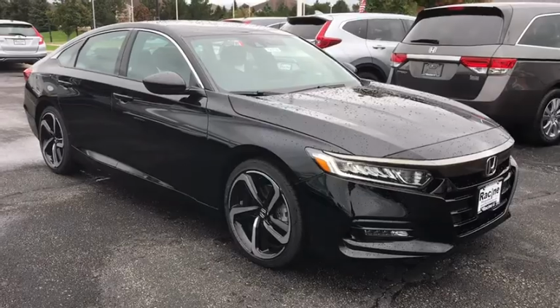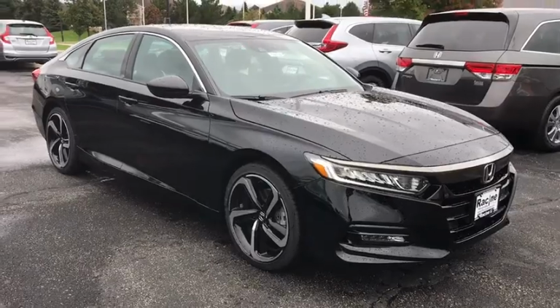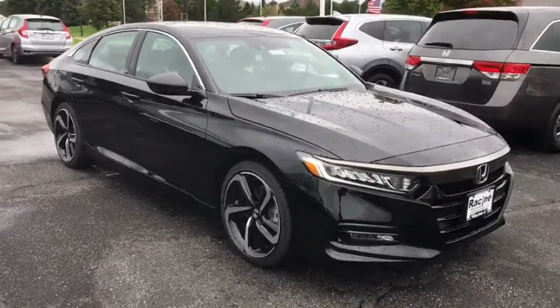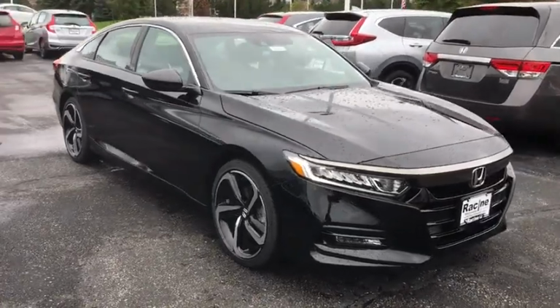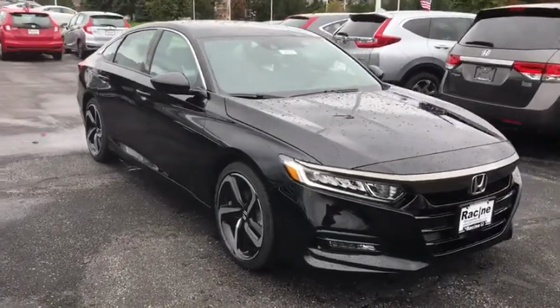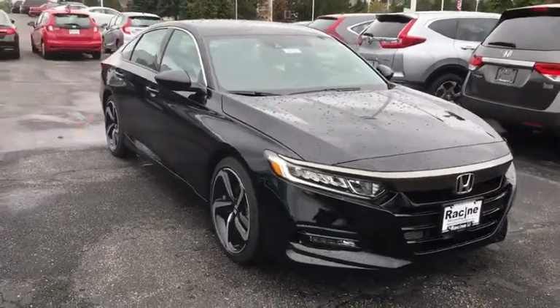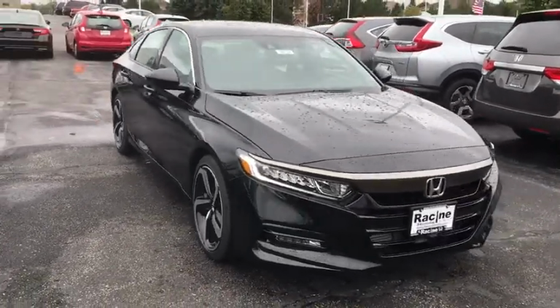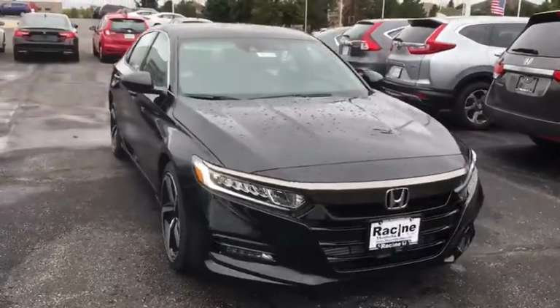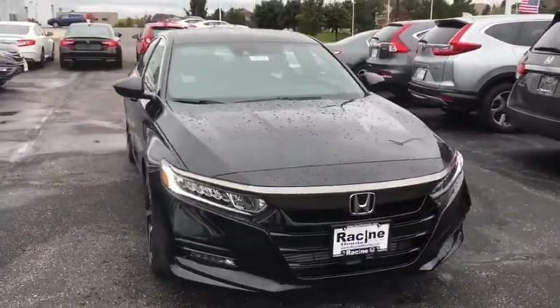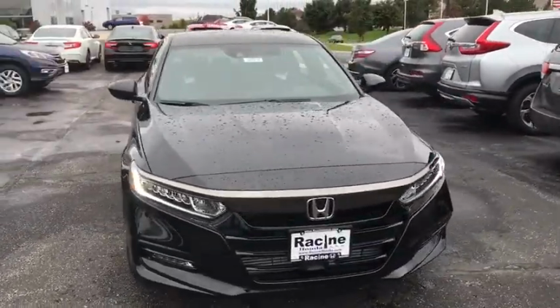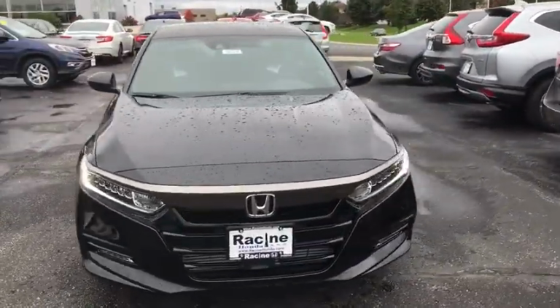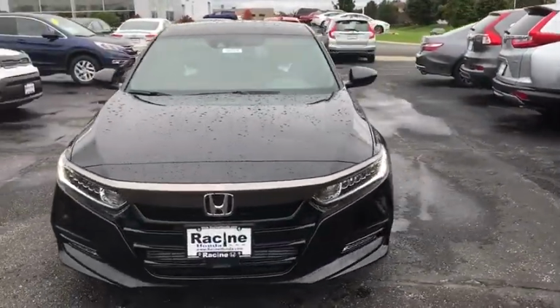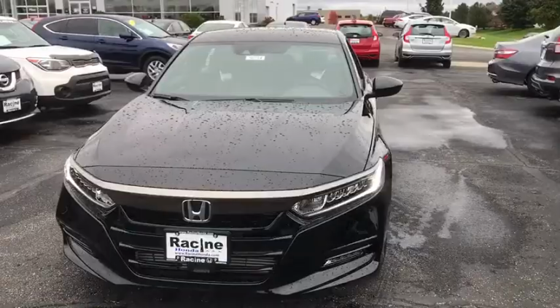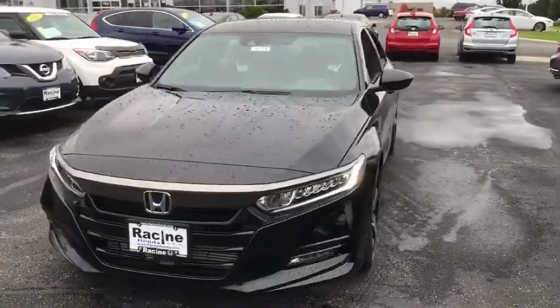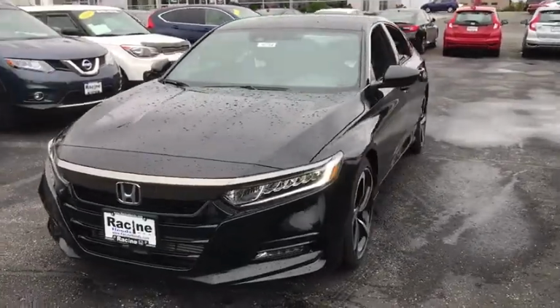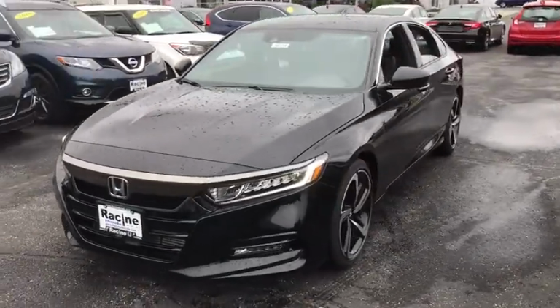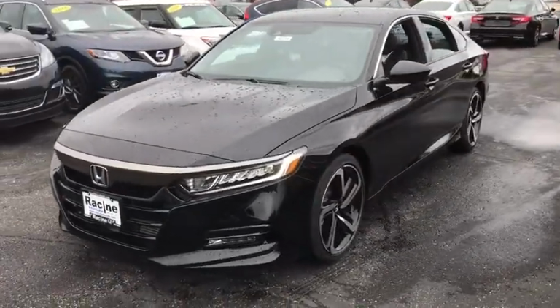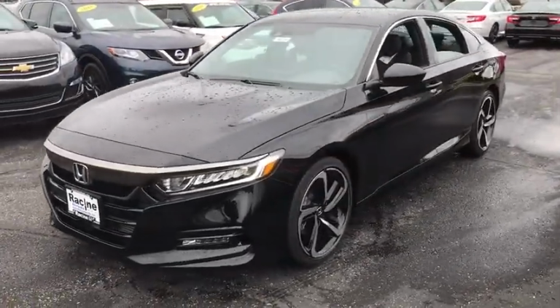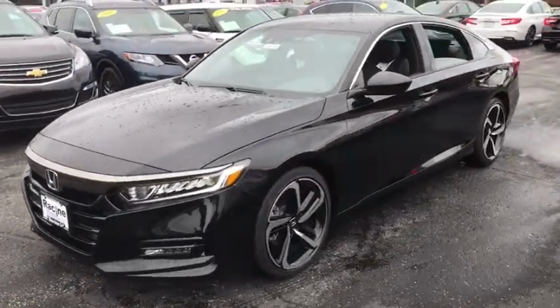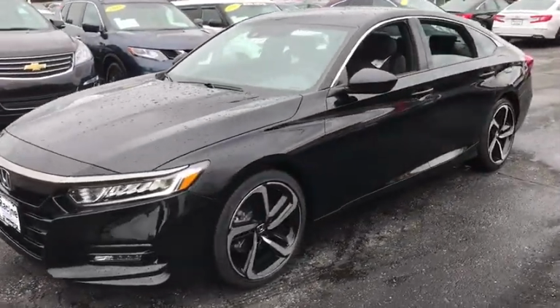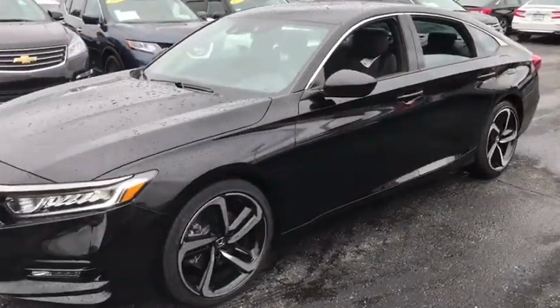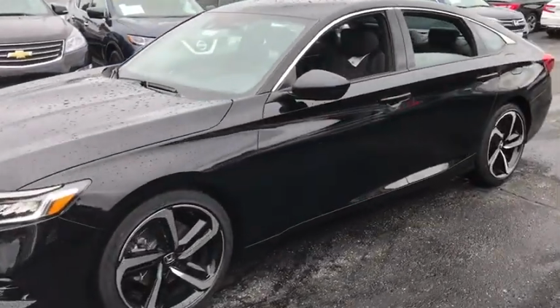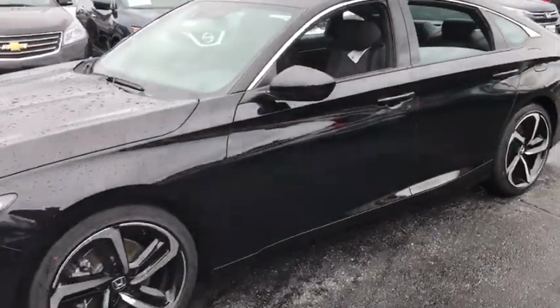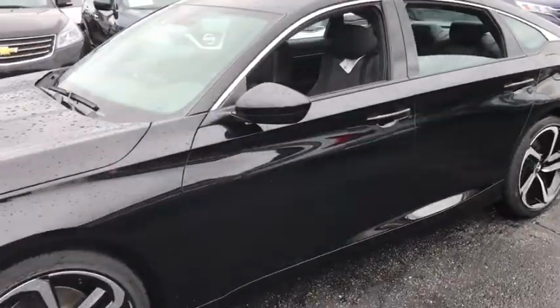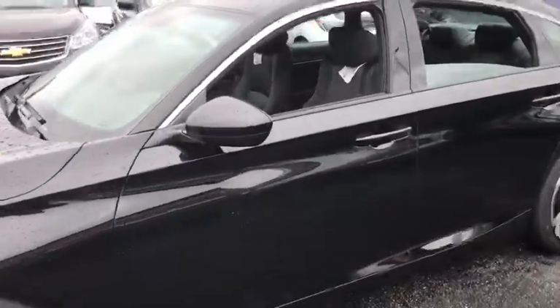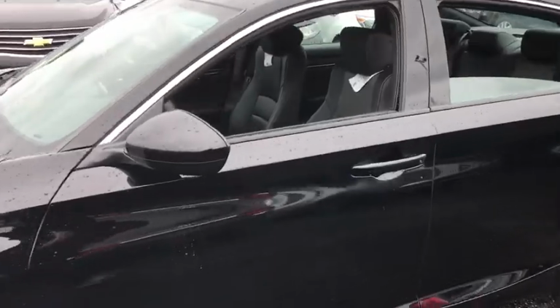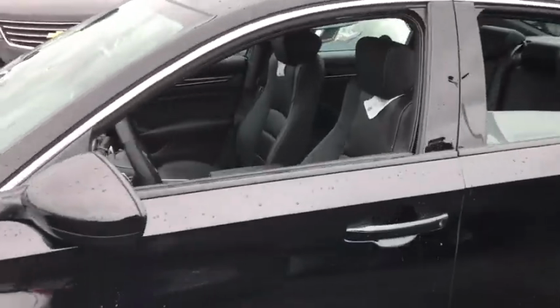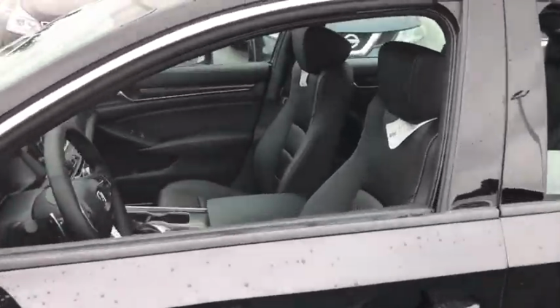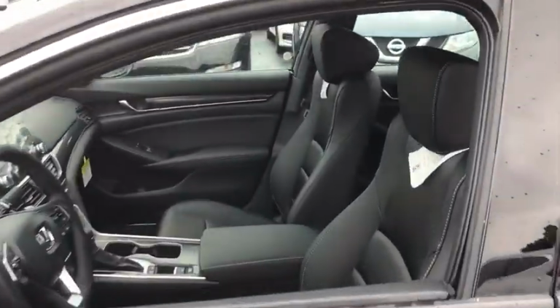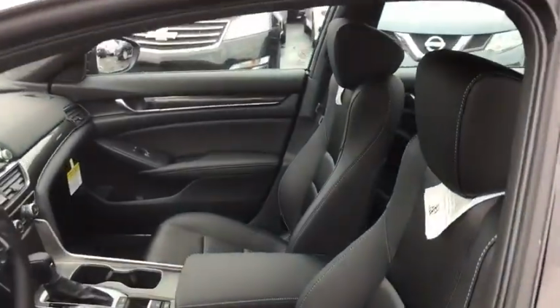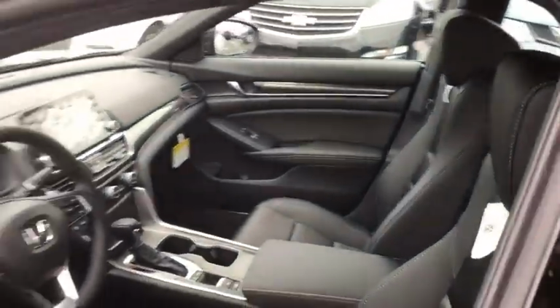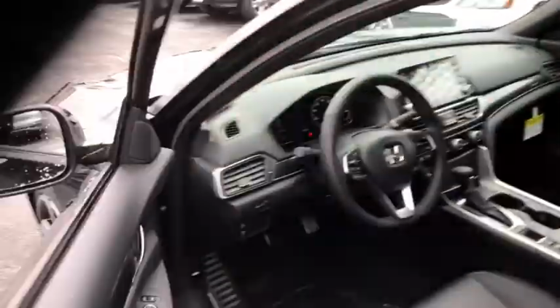Come test drive the 2020 Honda Accord. Ingeniously simple, yet overflowing with luxury and technological creativity. All that and more in the Accord. Here are some of this vehicle's great options.